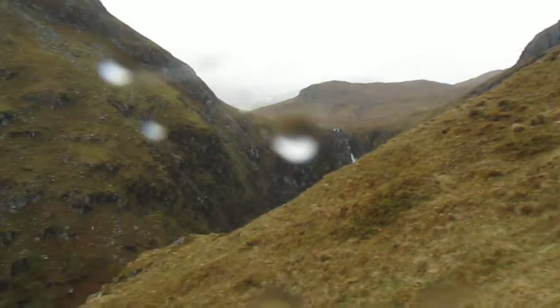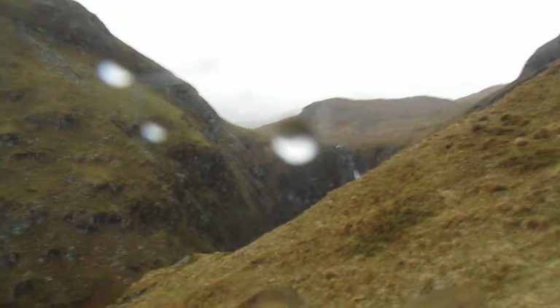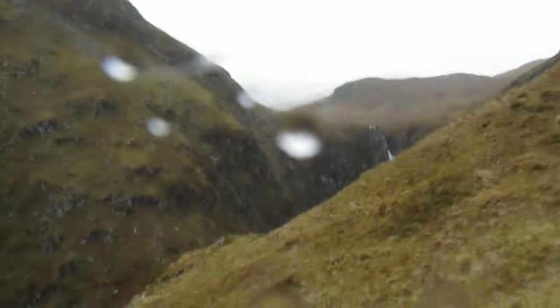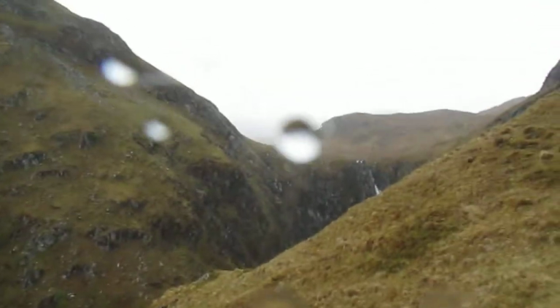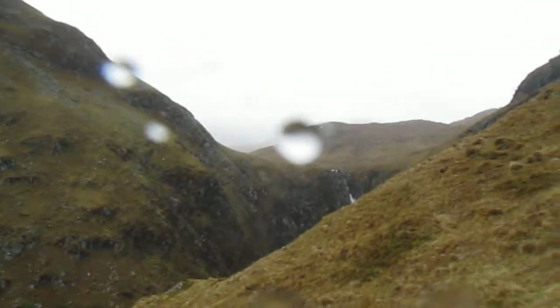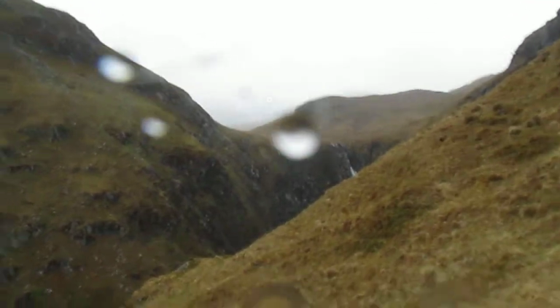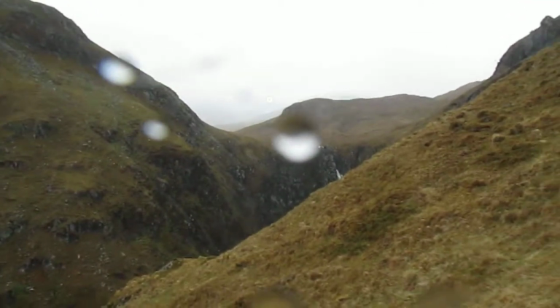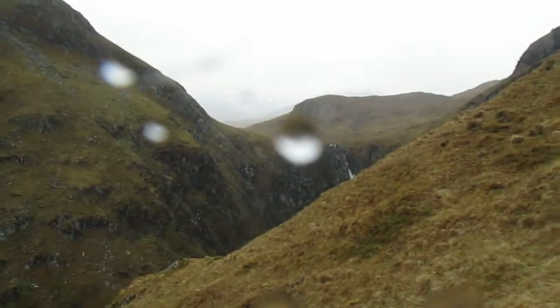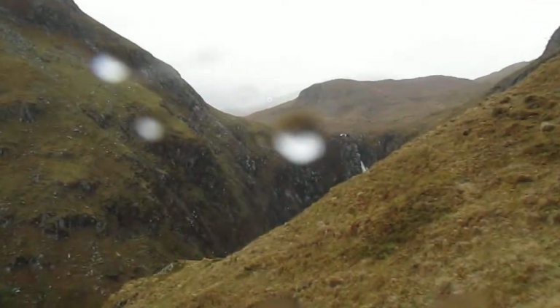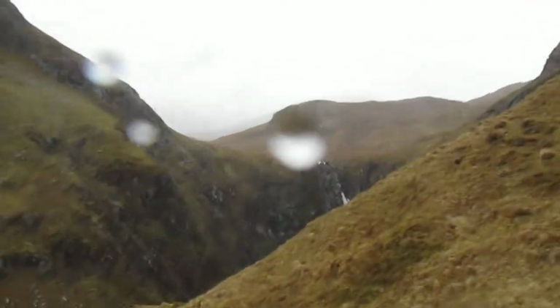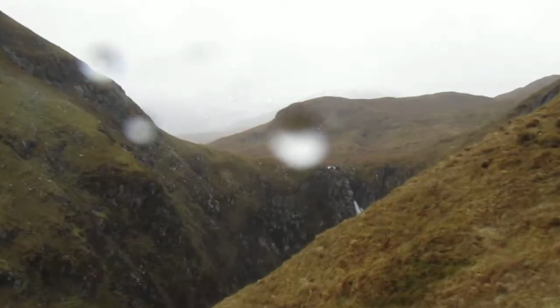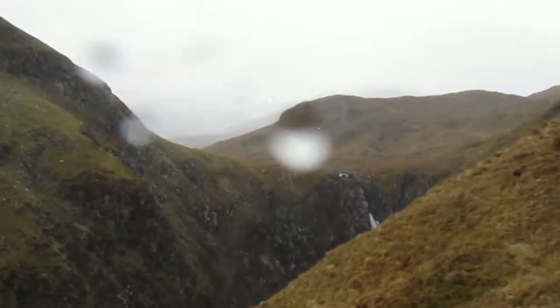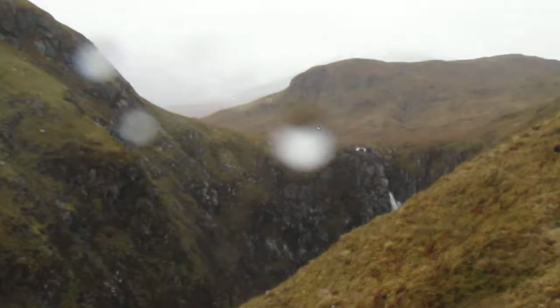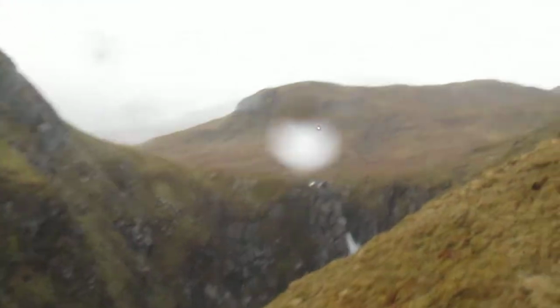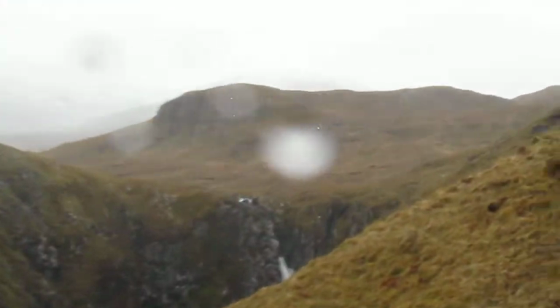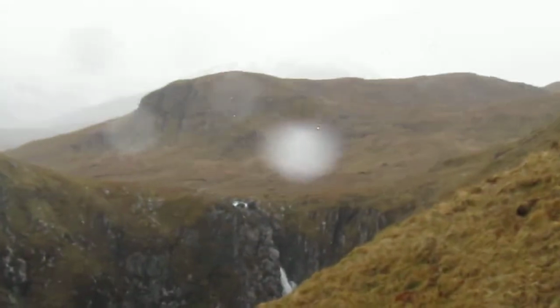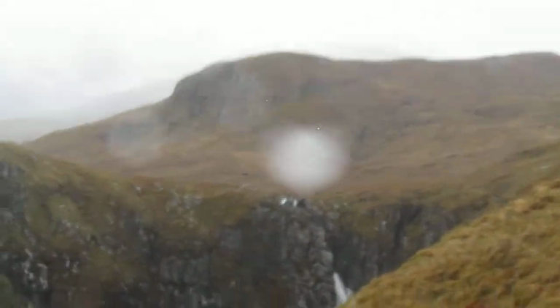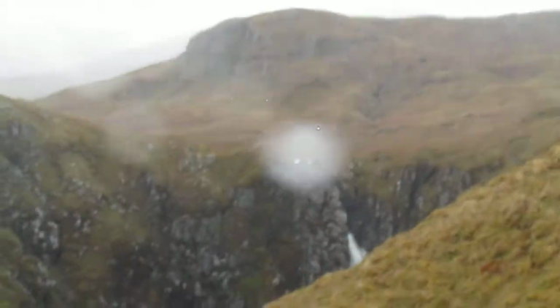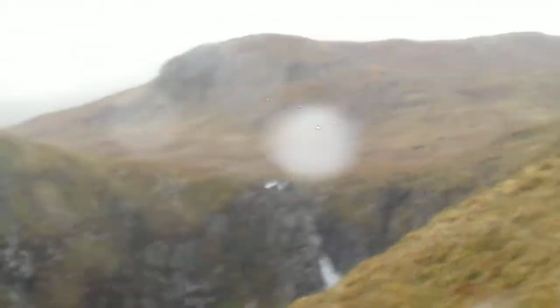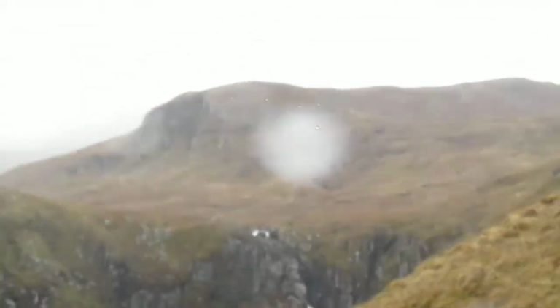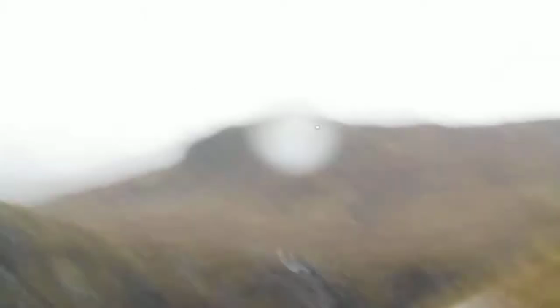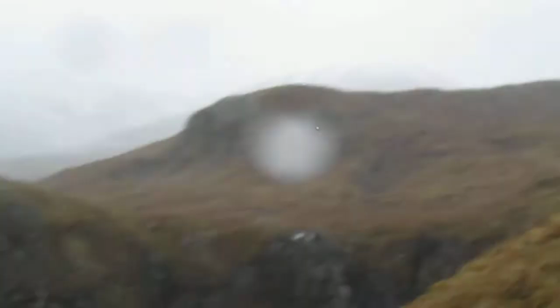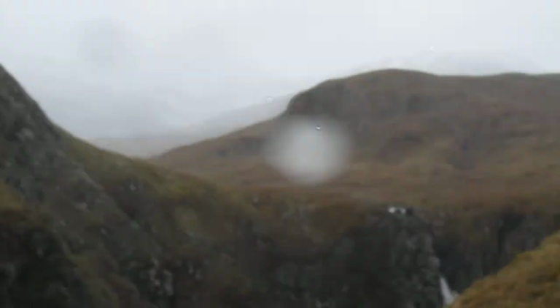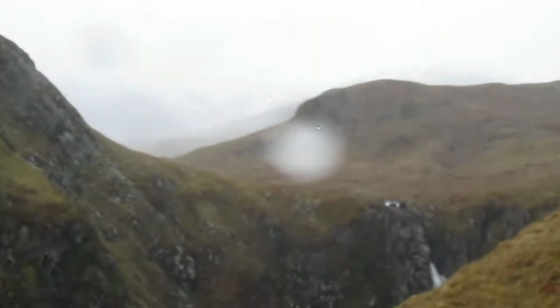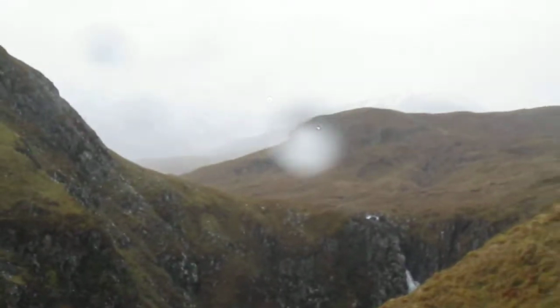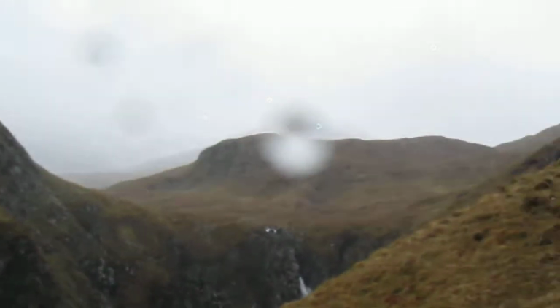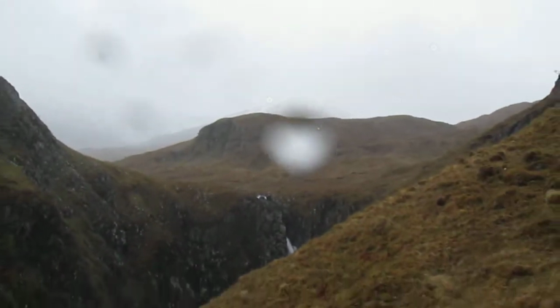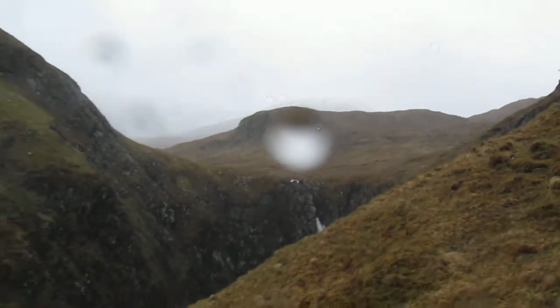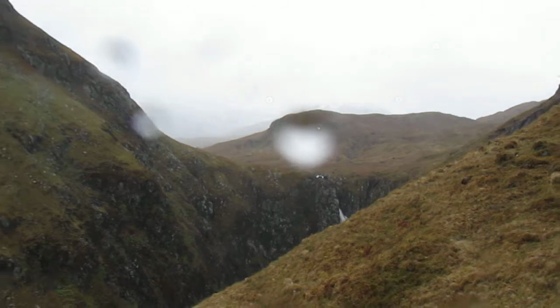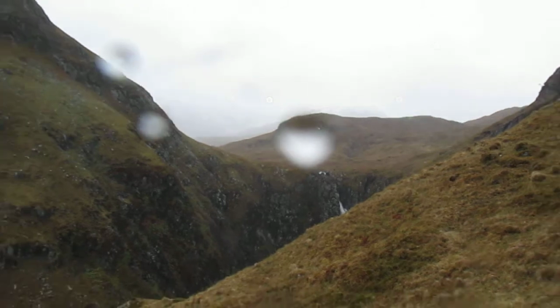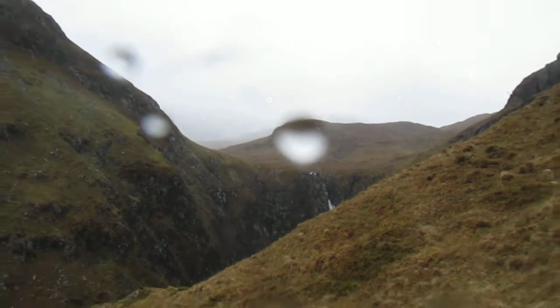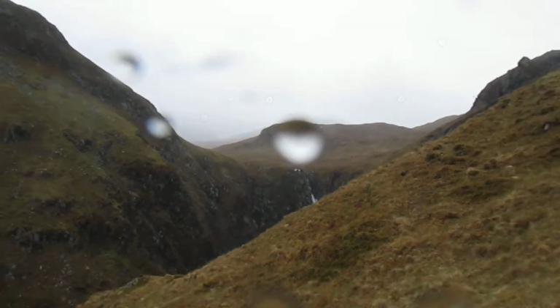Just descending here from the Falls of Glomach, you can see them up there in the distance. It's a bit of a wet, miserable day and the mist has really closed in.